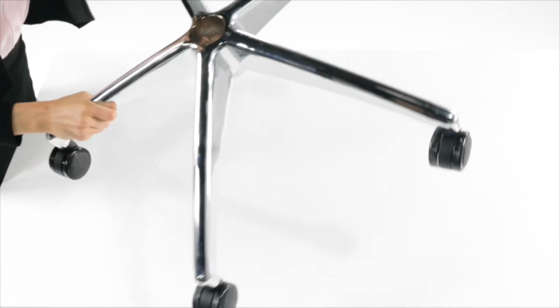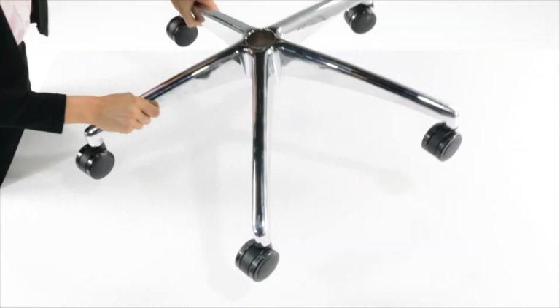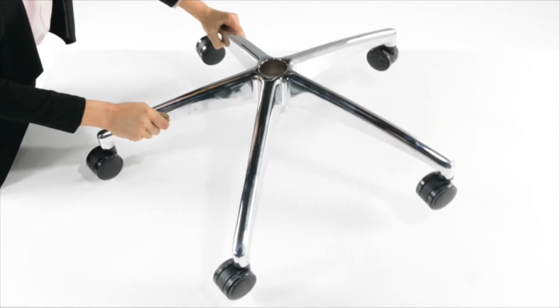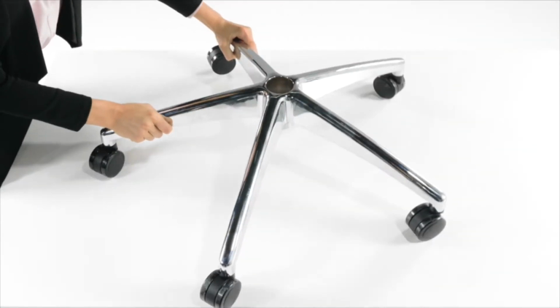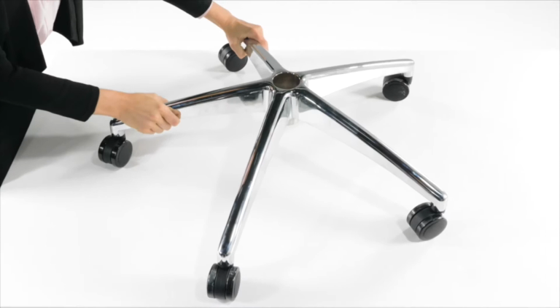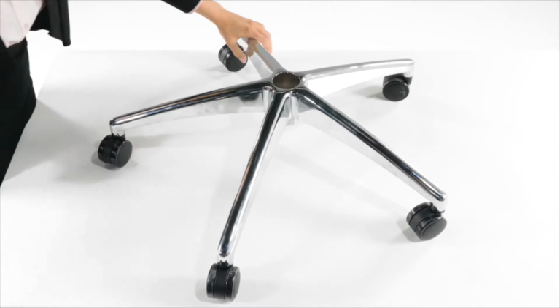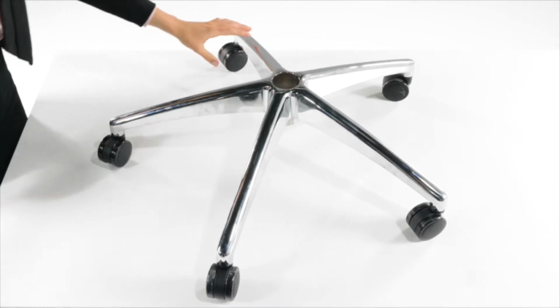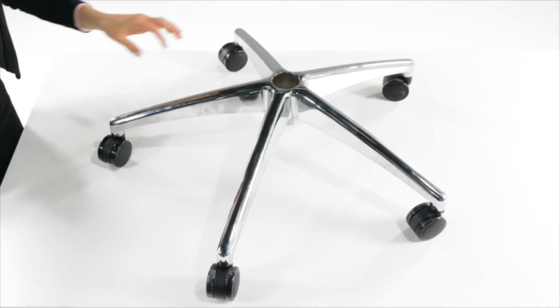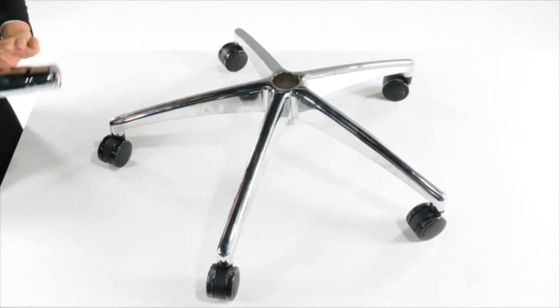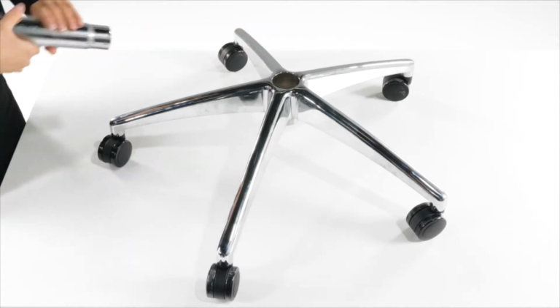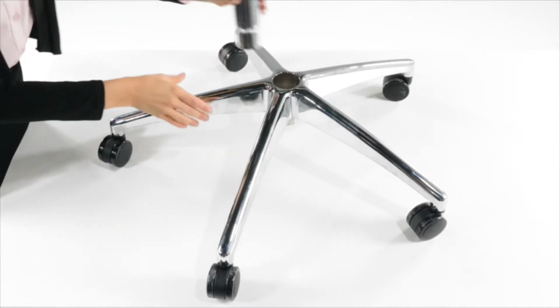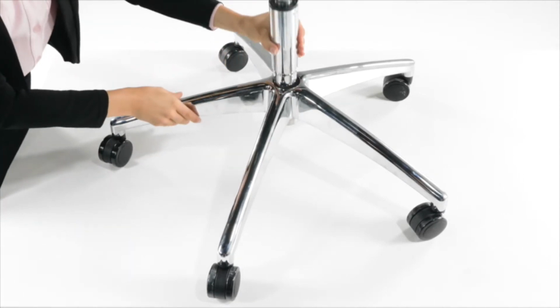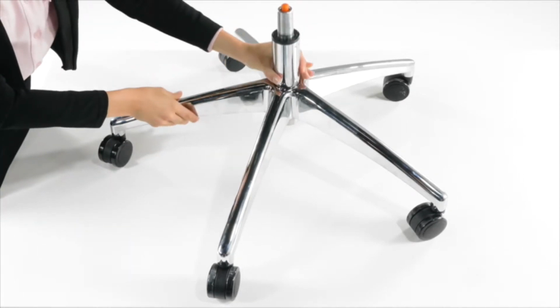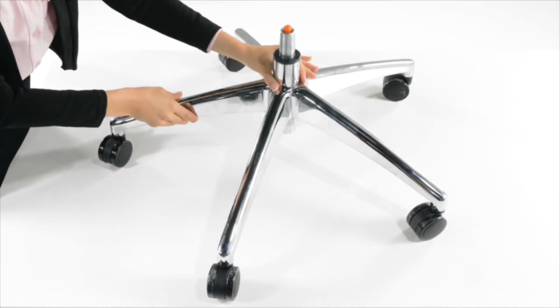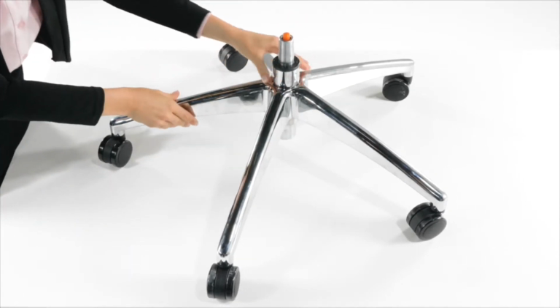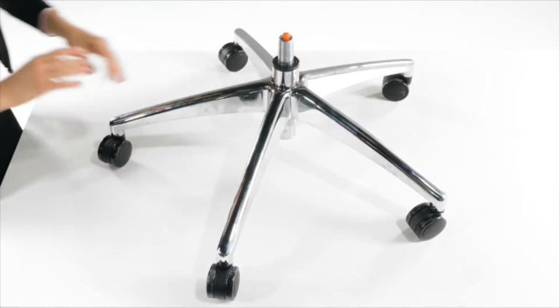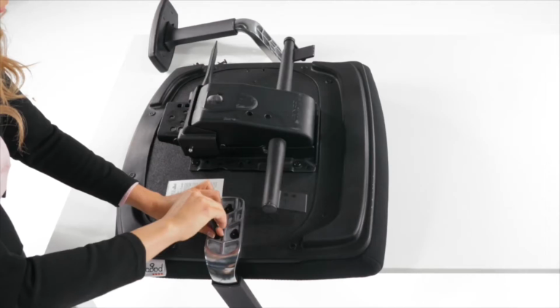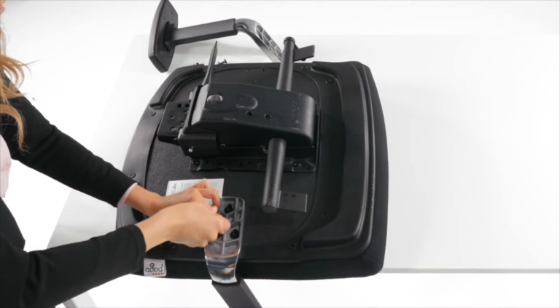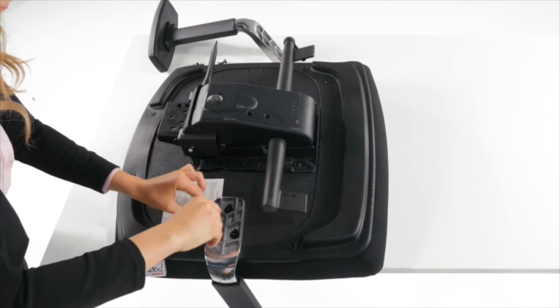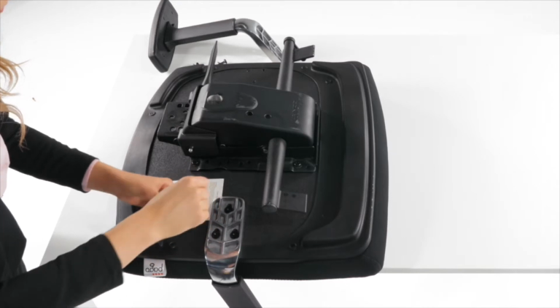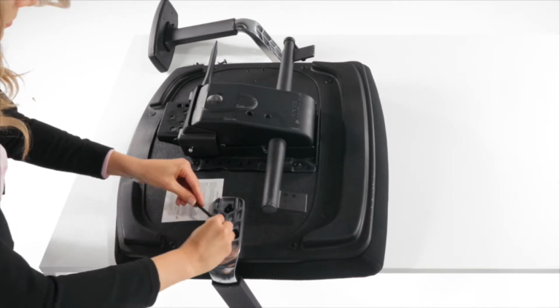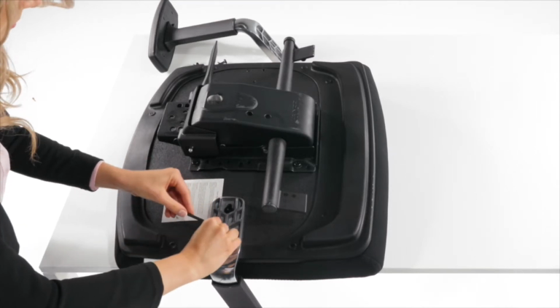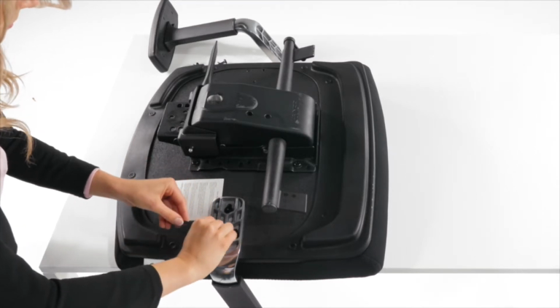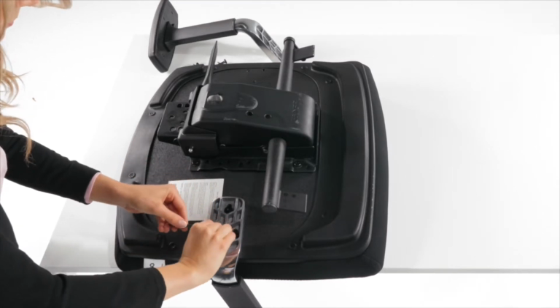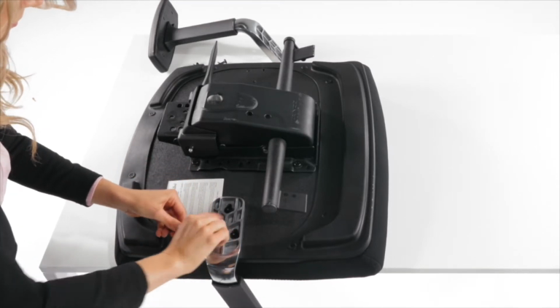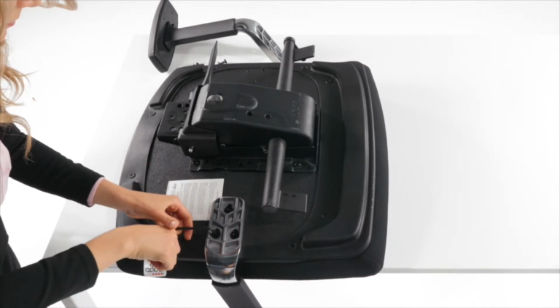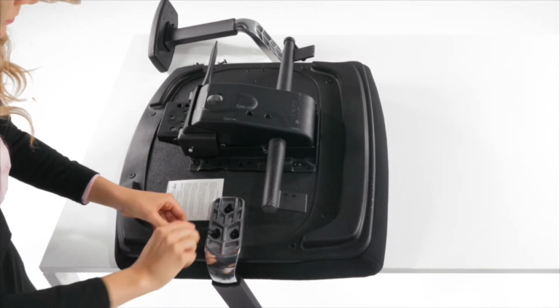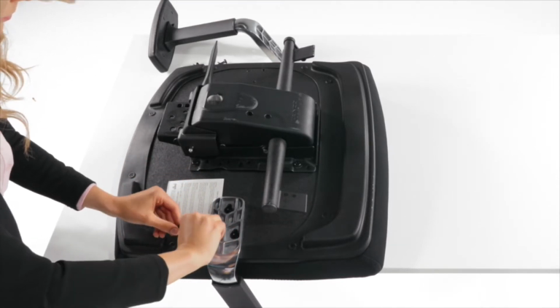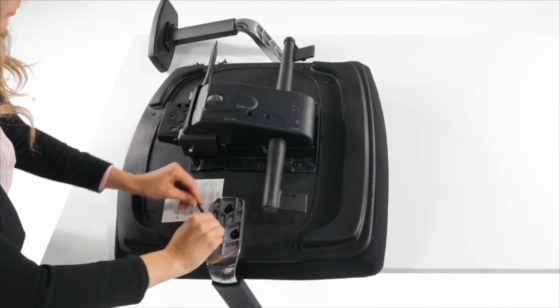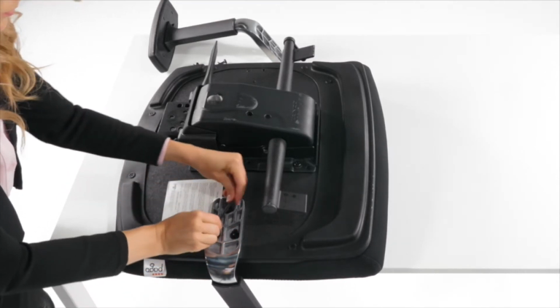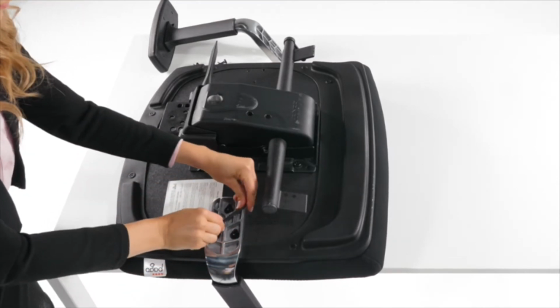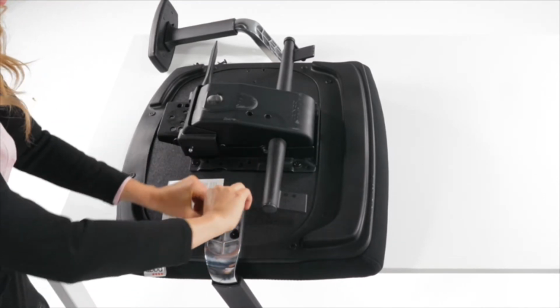Turn the base upright and place the gas lifter in the center of the base. Then place the seat on a raised surface and attach the arms to the seat.